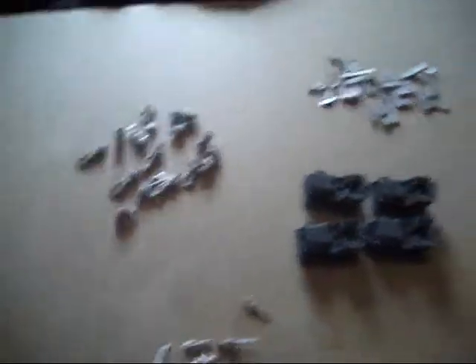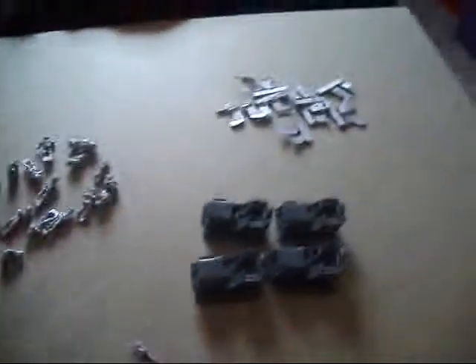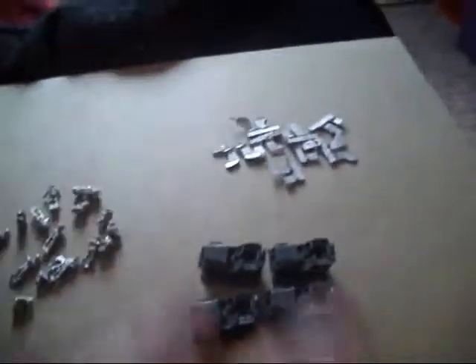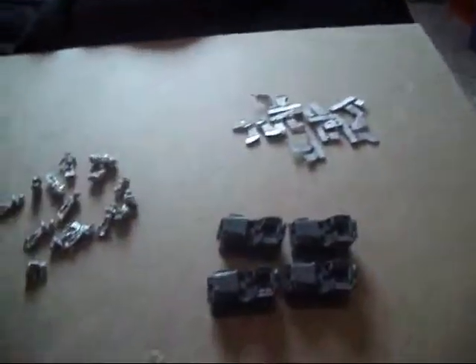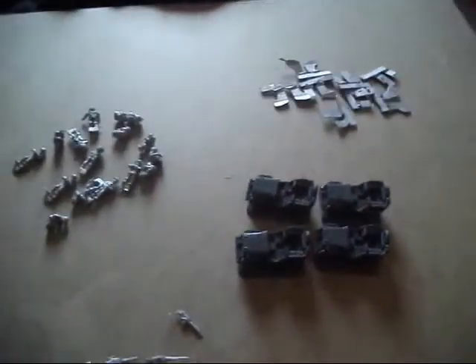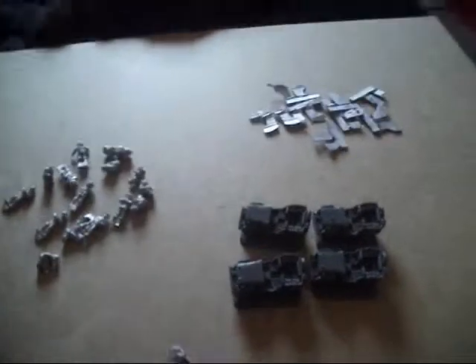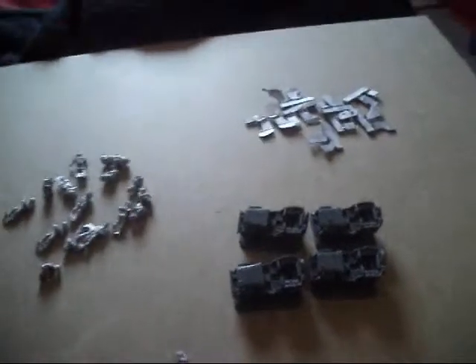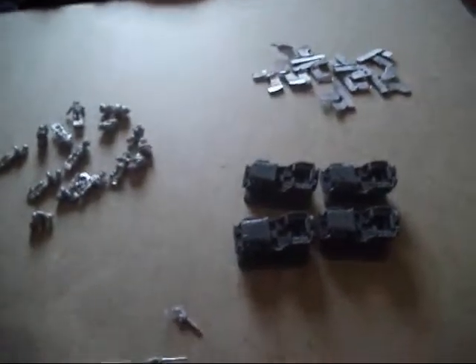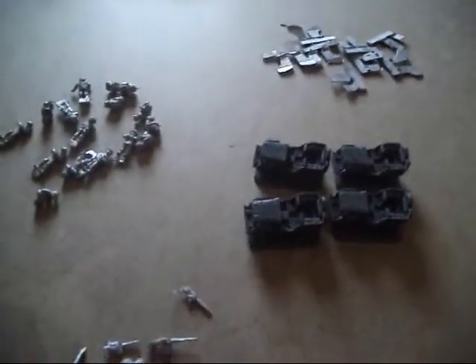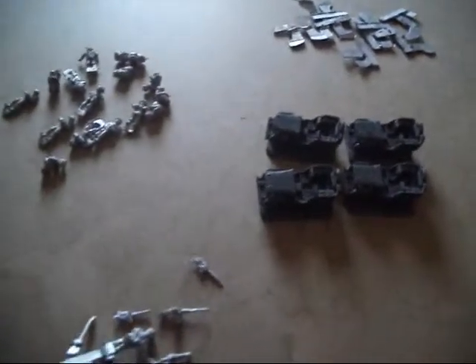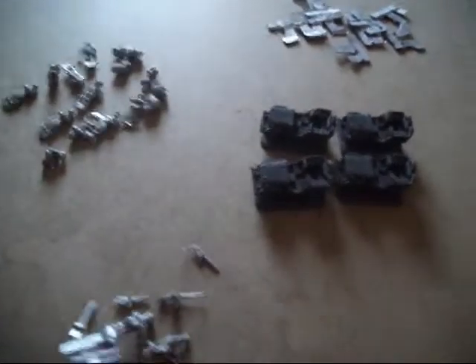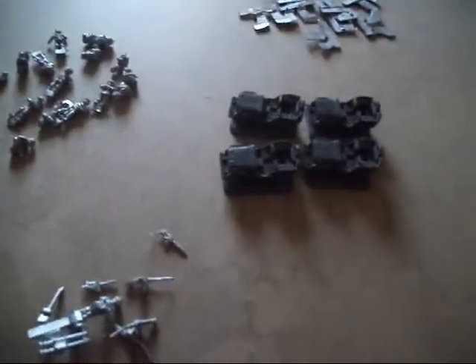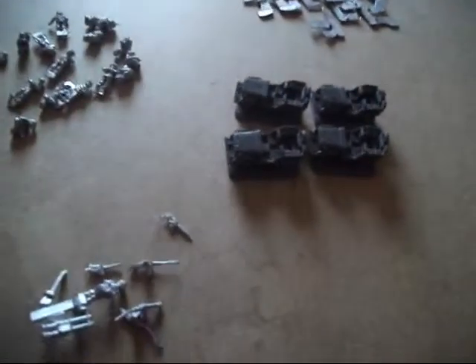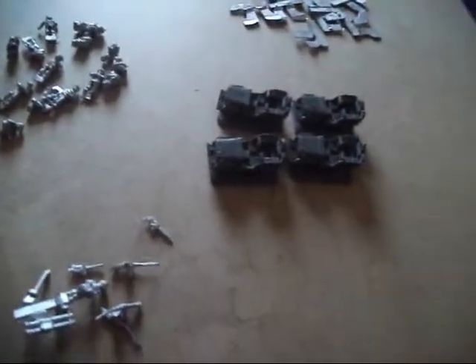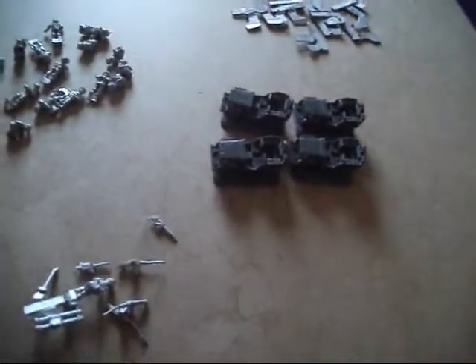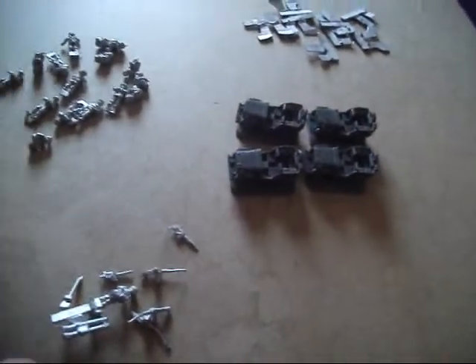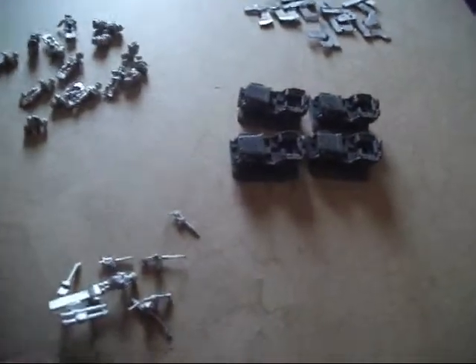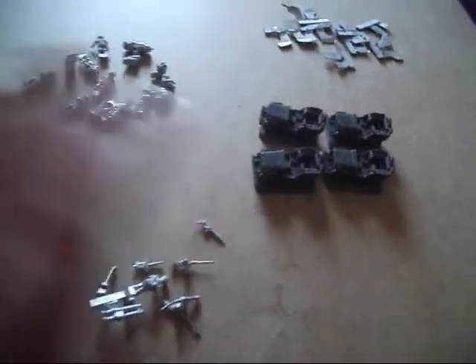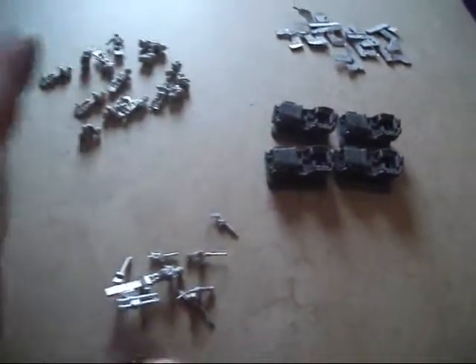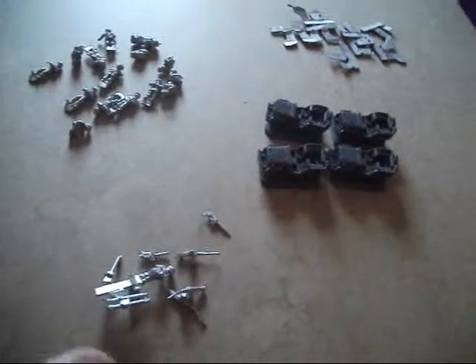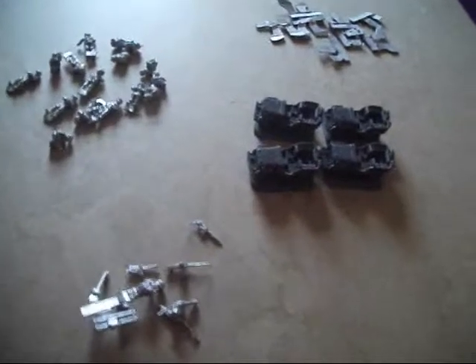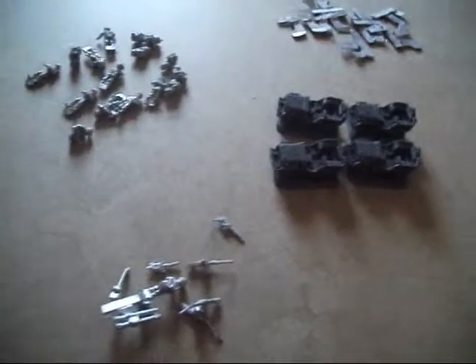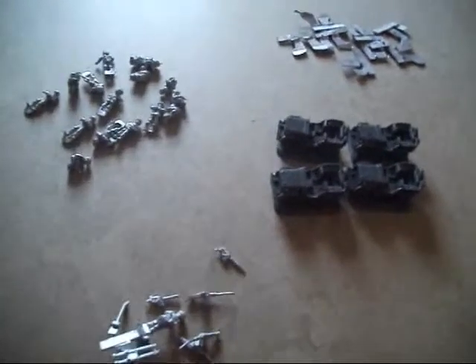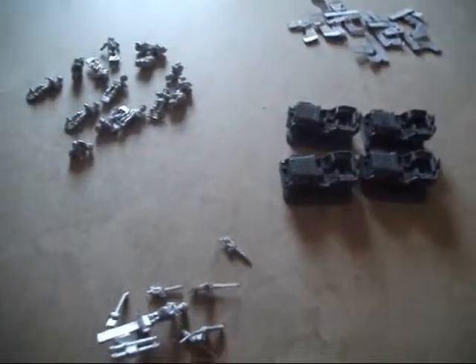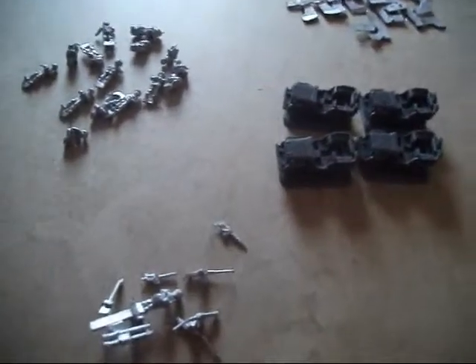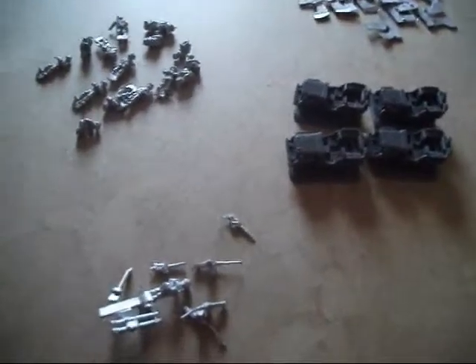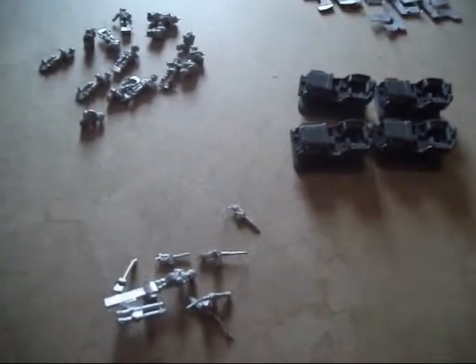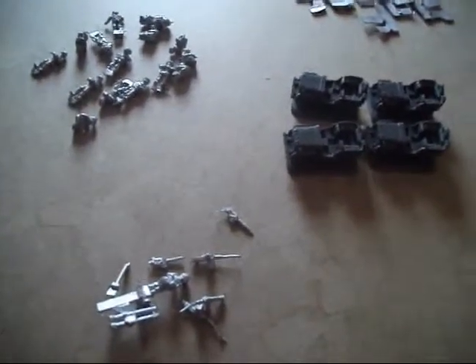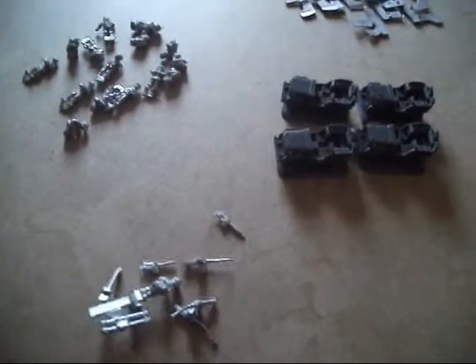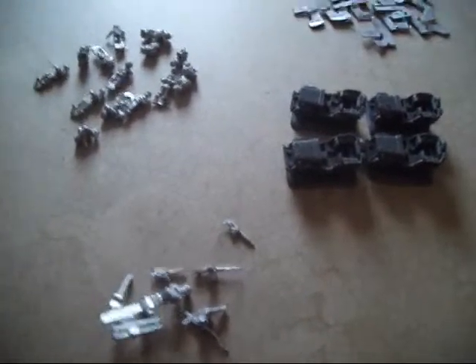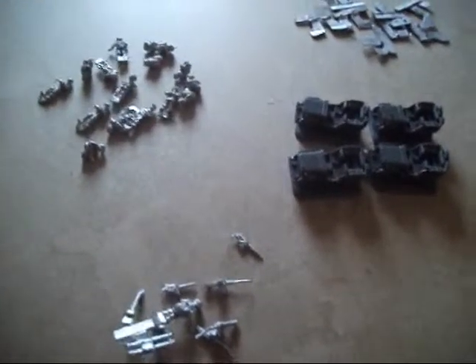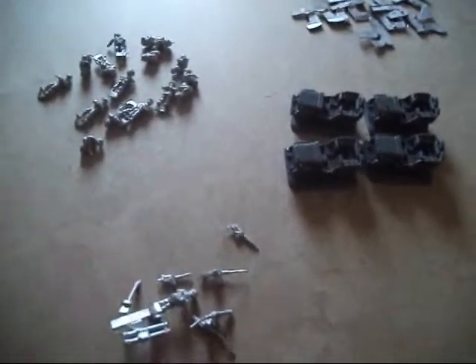So that's everything in the pack. I shall turn the camera off again and build them and show you what I've built.